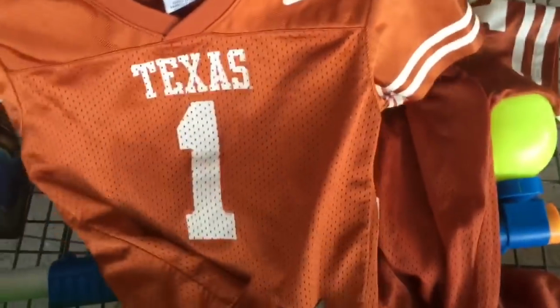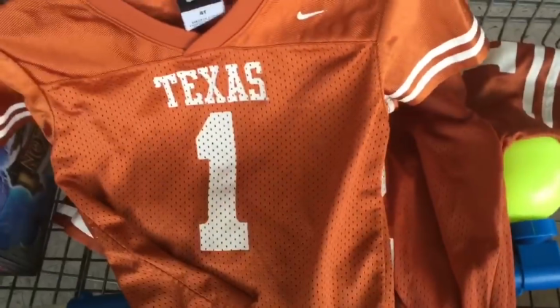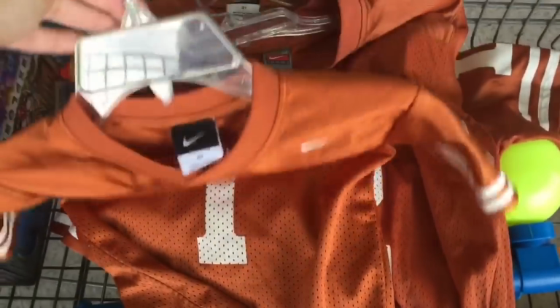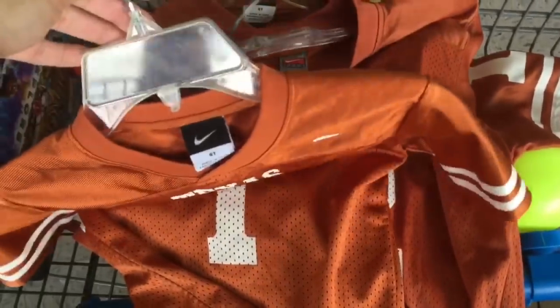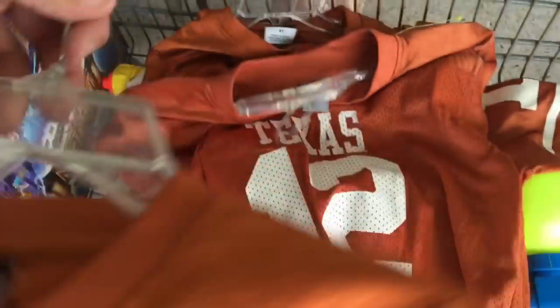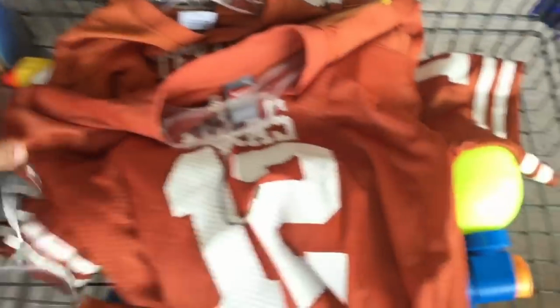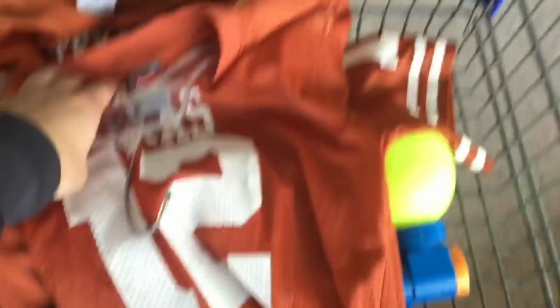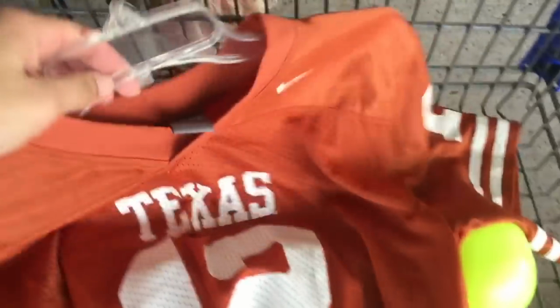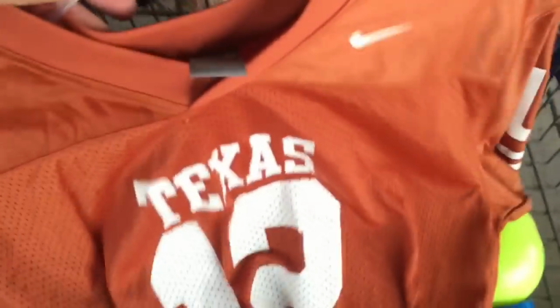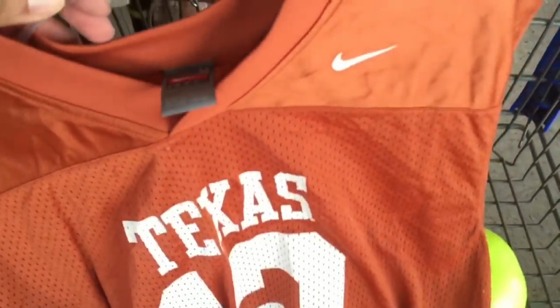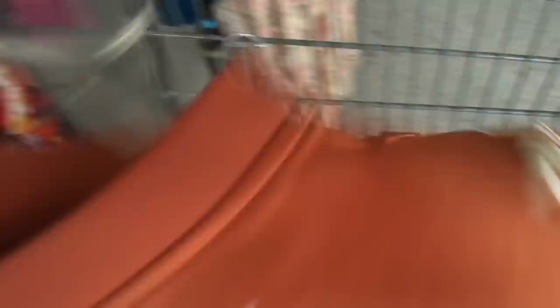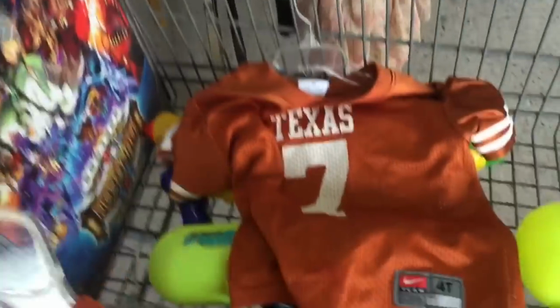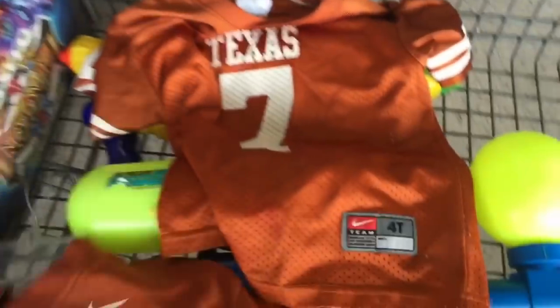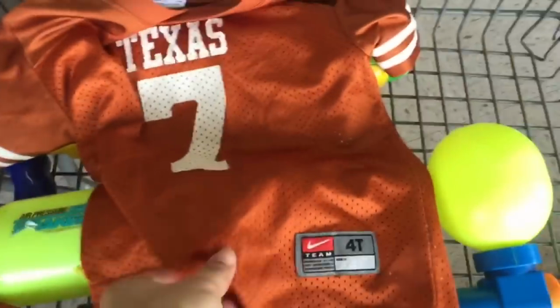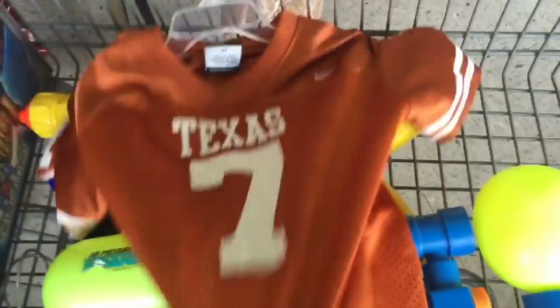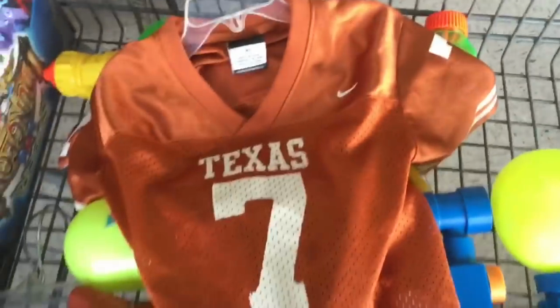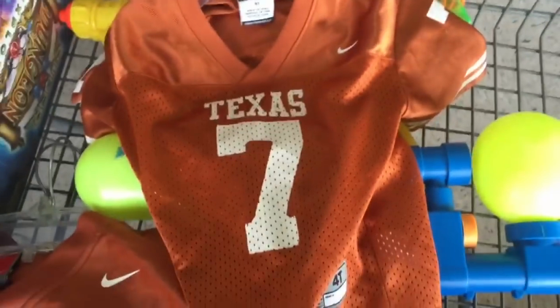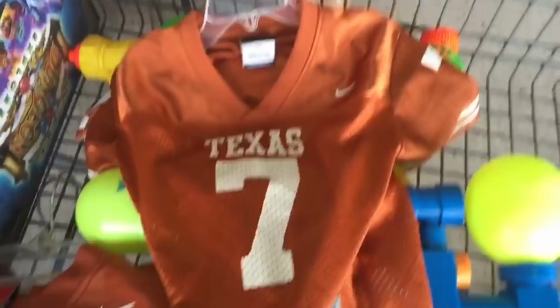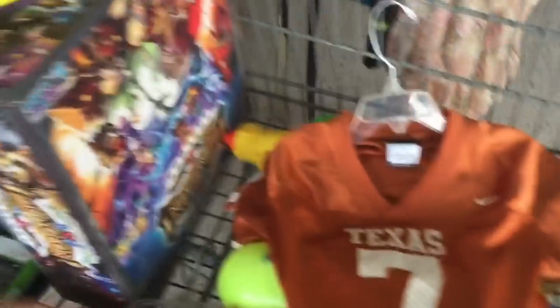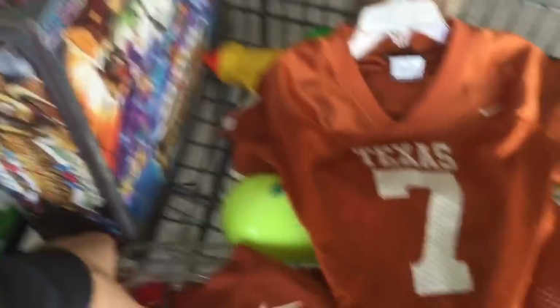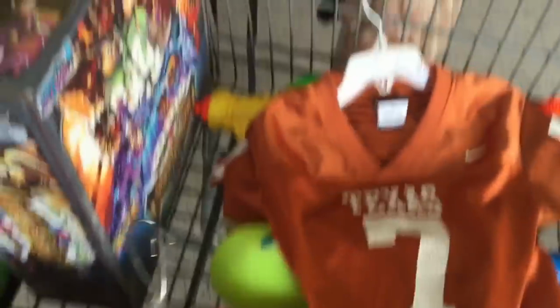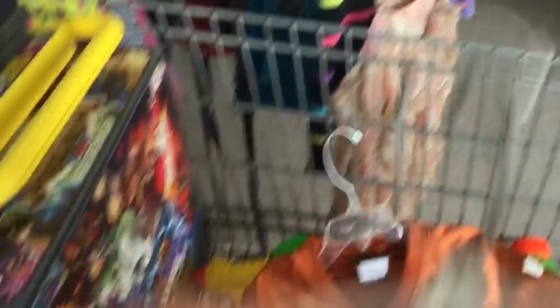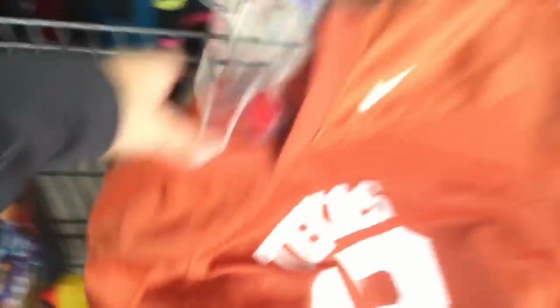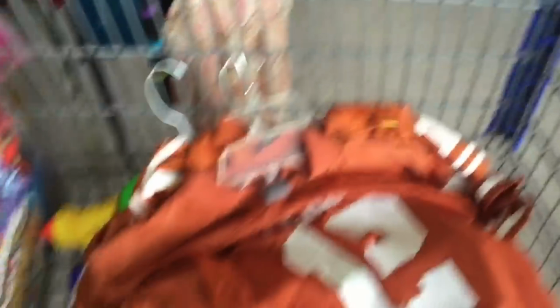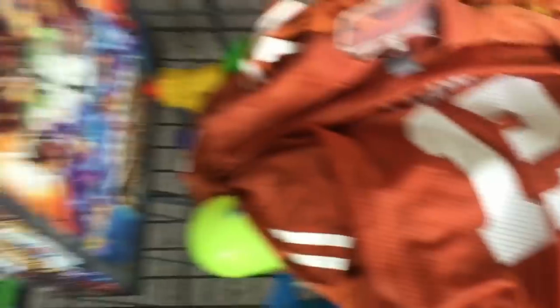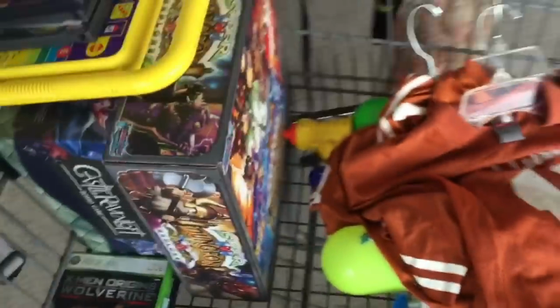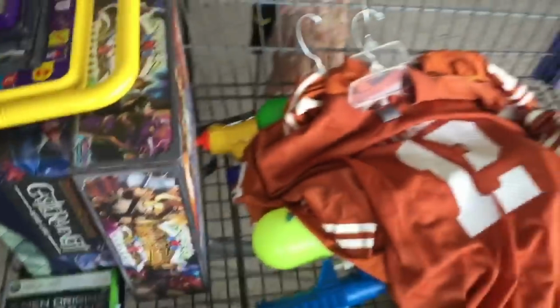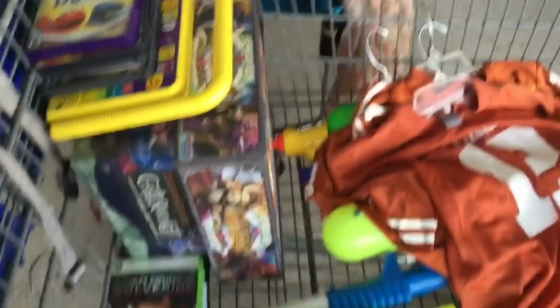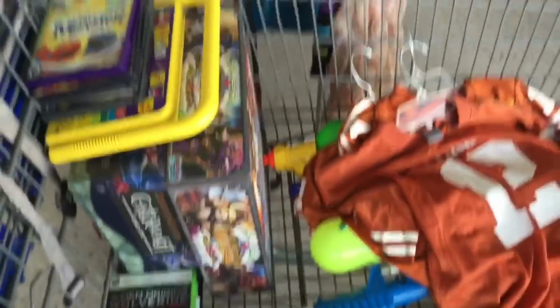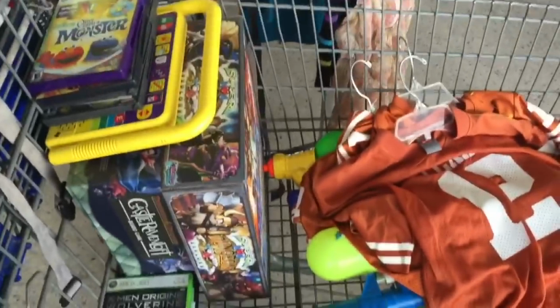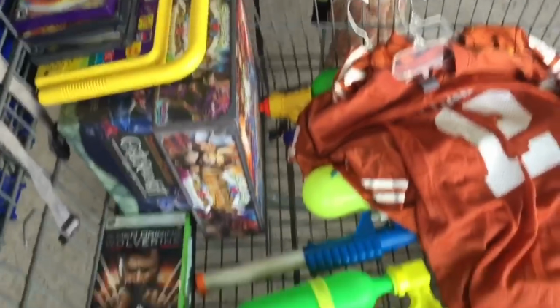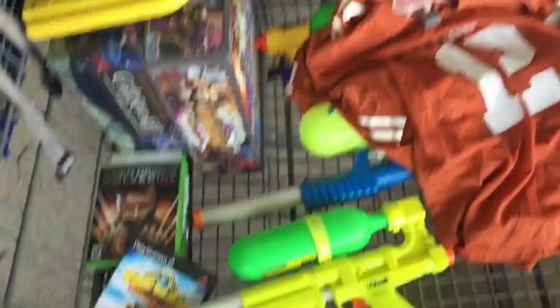And then picked up these Texas Longhorns kids jerseys. They're half off right now. I'm pretty sure I can sell them for like $10 each. They're only going to be like $2. Pretty good haul.